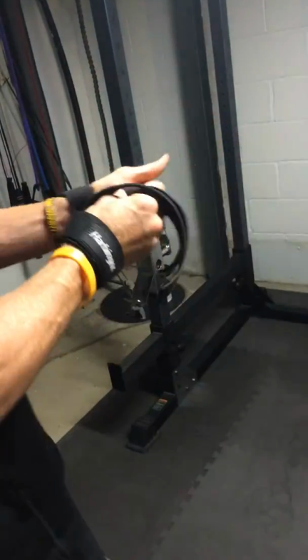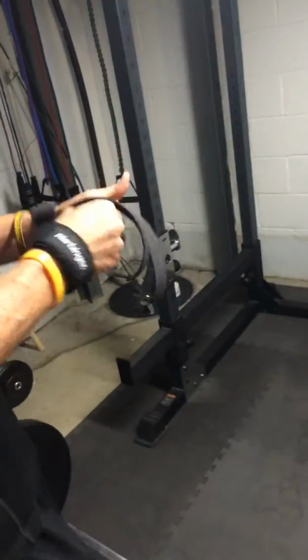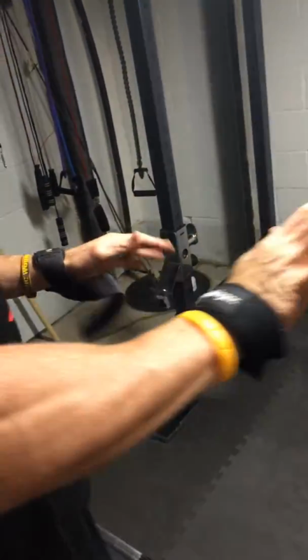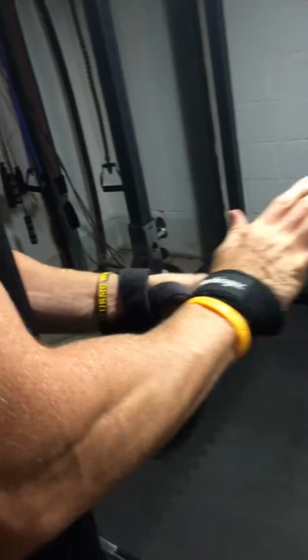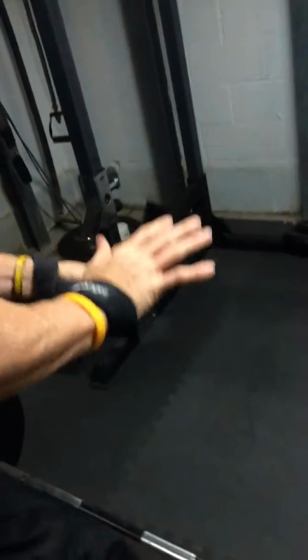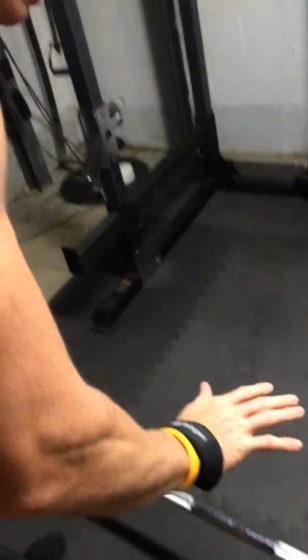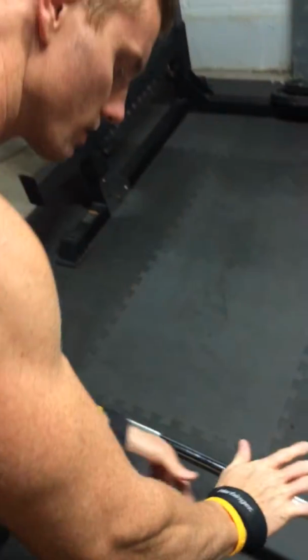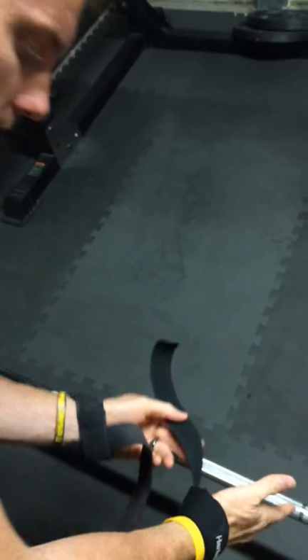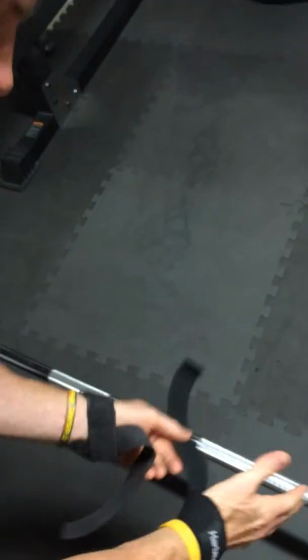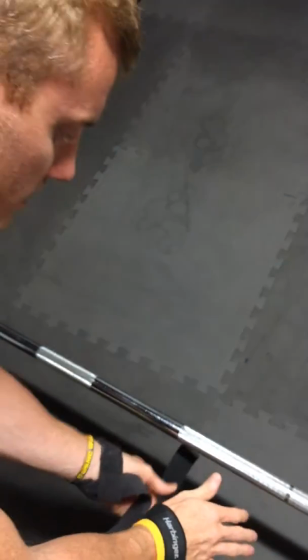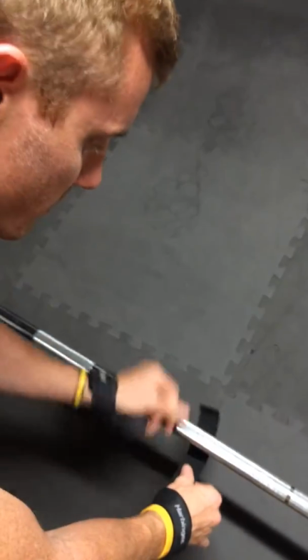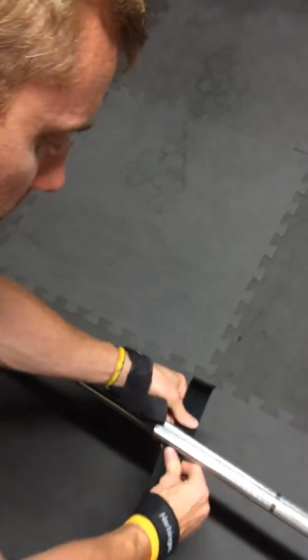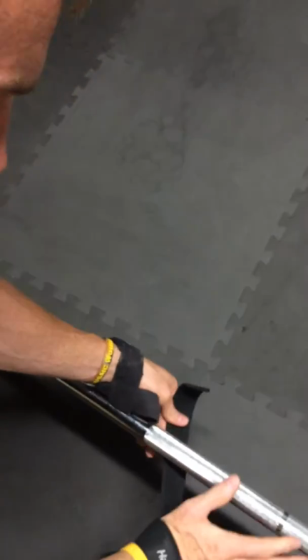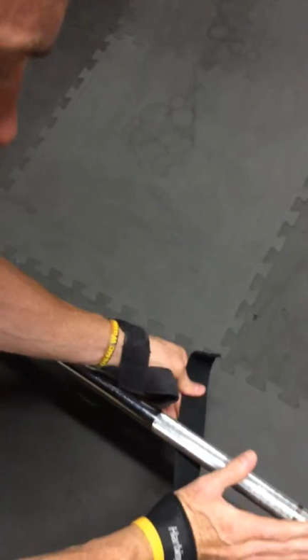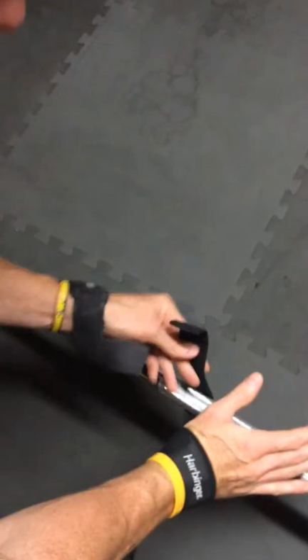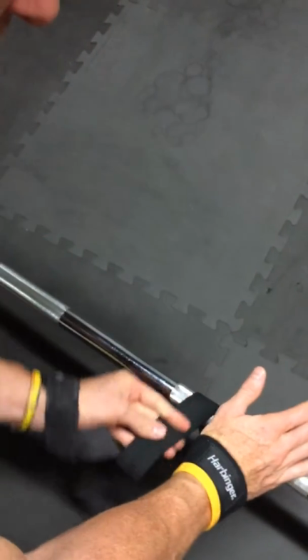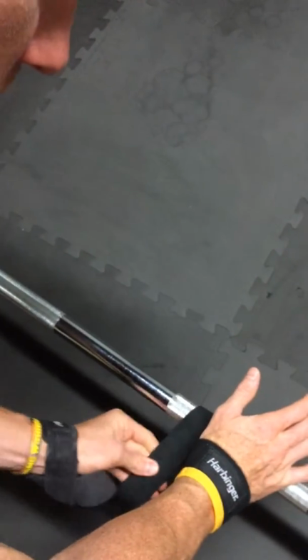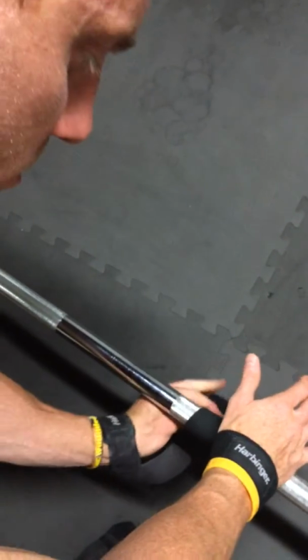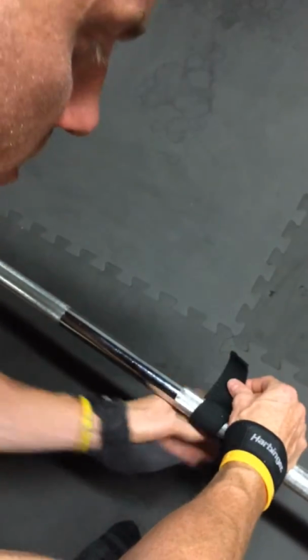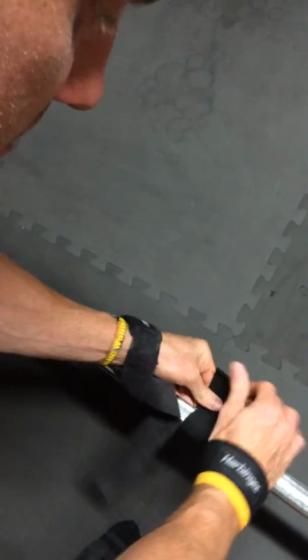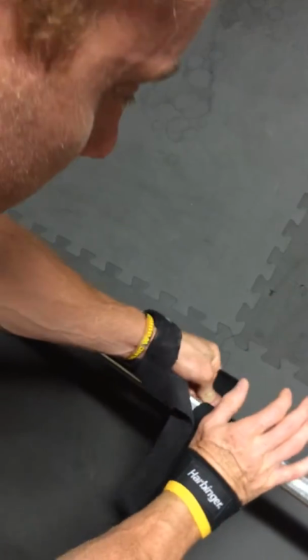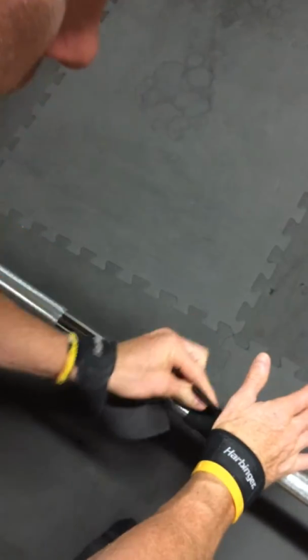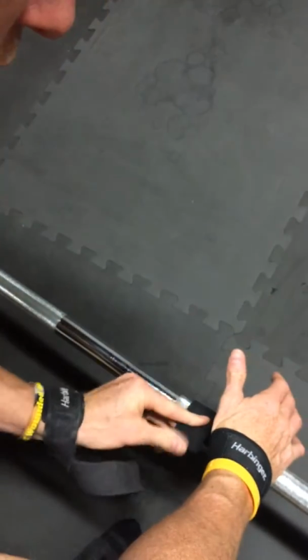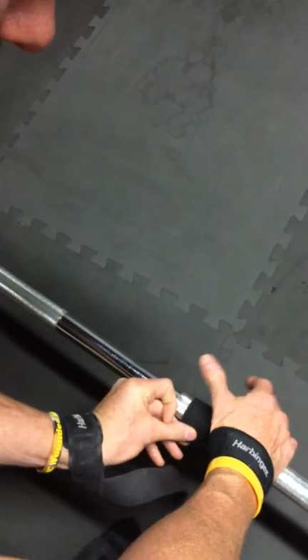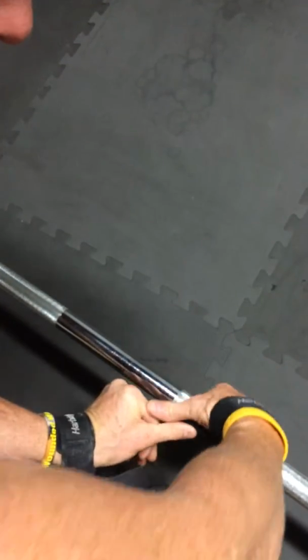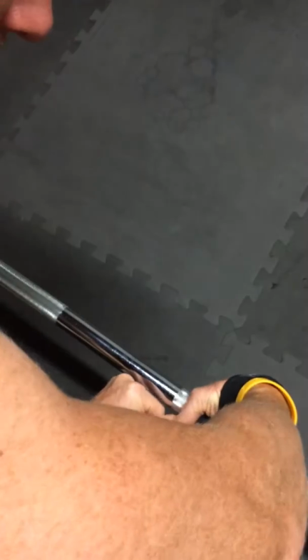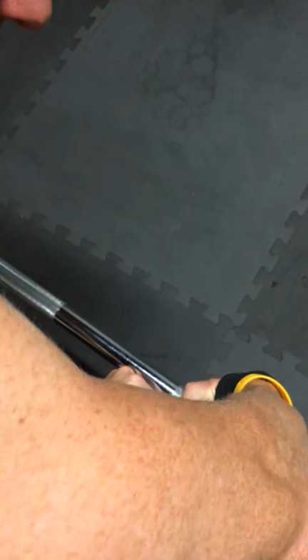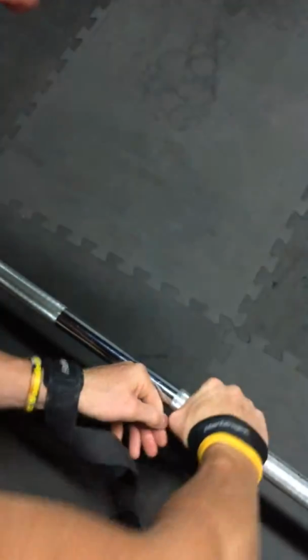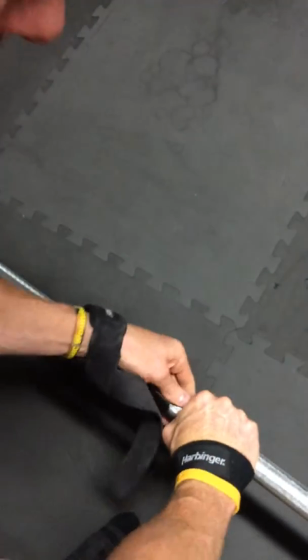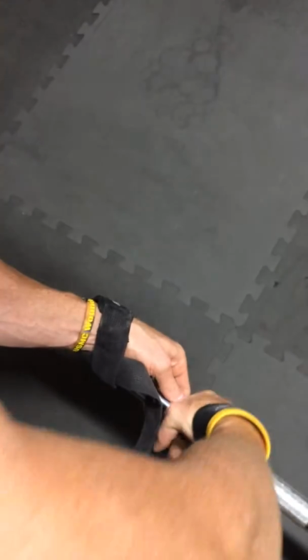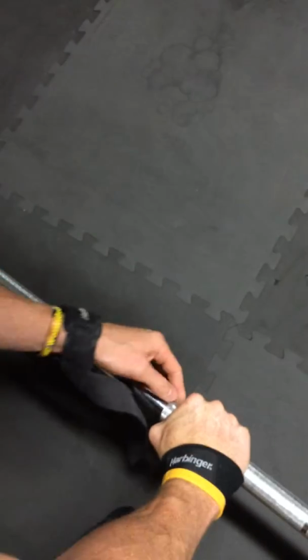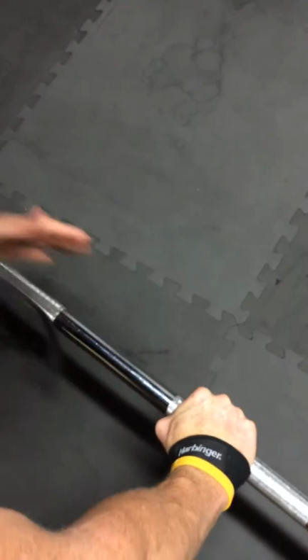When you go down to the bar, you're going to take that strap and loop it underneath the bar, and then just wrap it around the bar a couple times. And then when you can't go anymore, grab it and roll the bar back in to tighten it up.